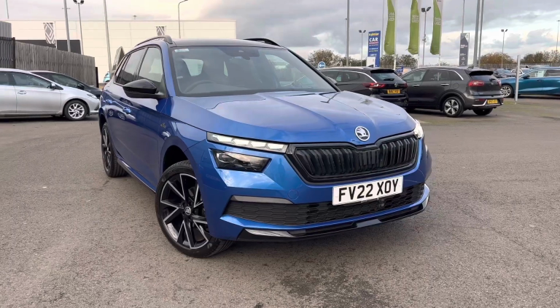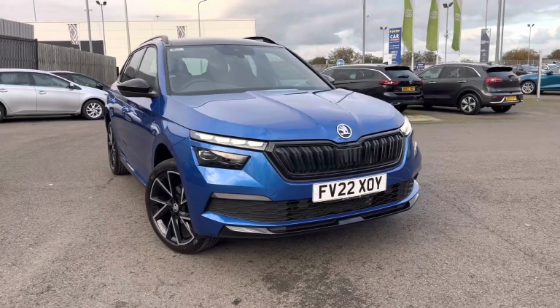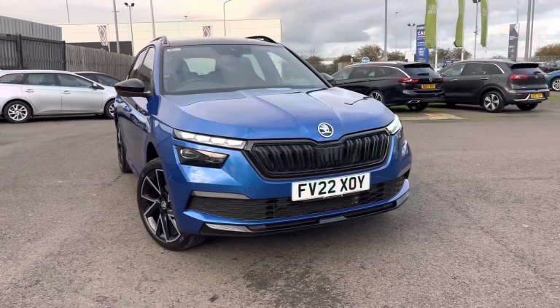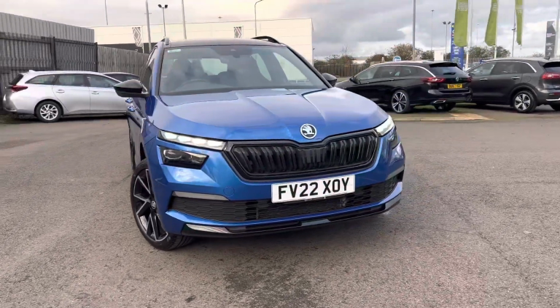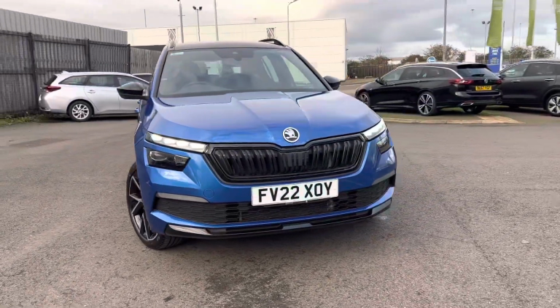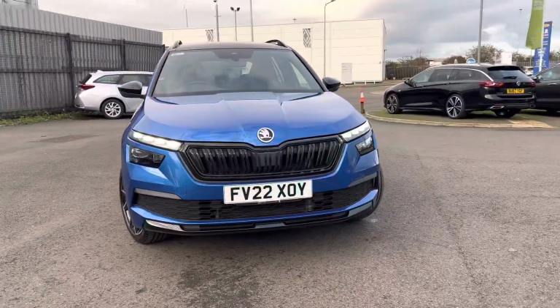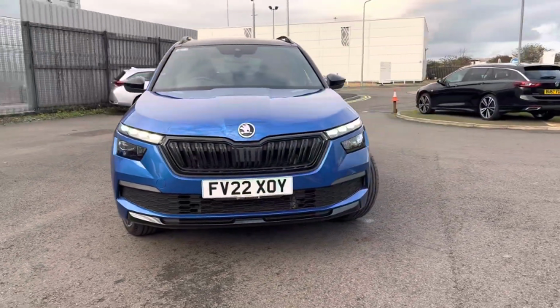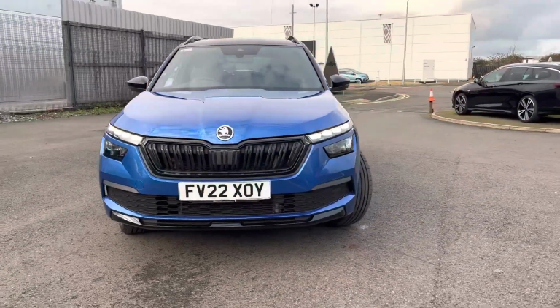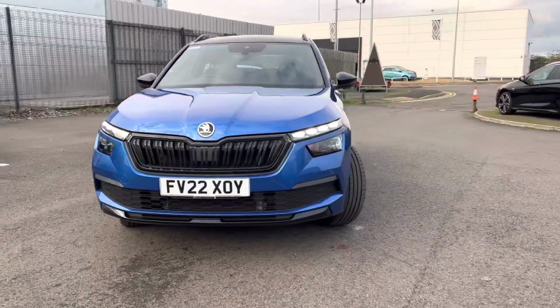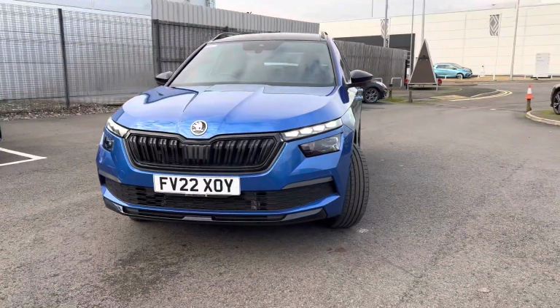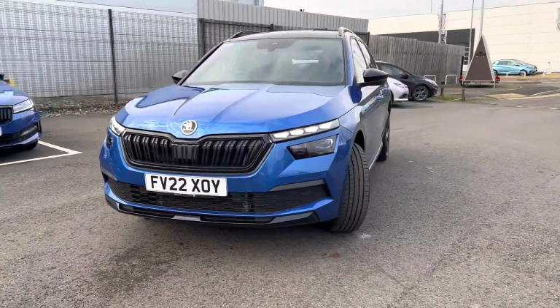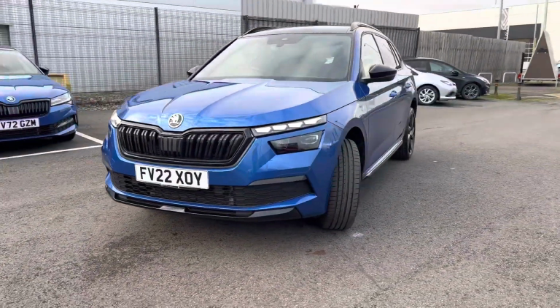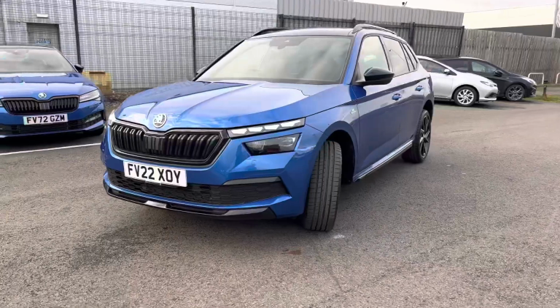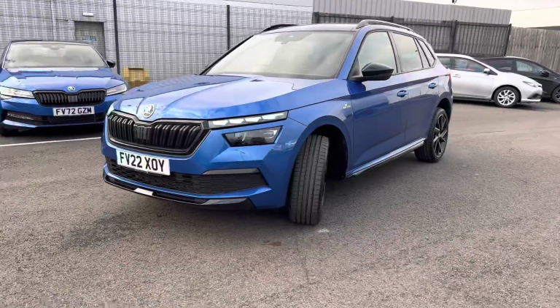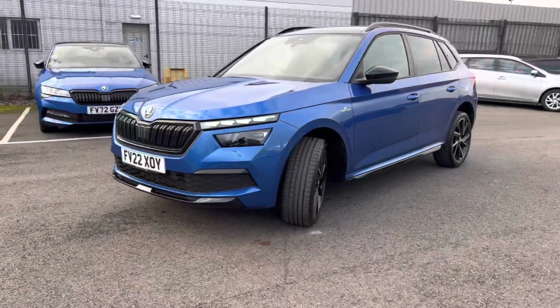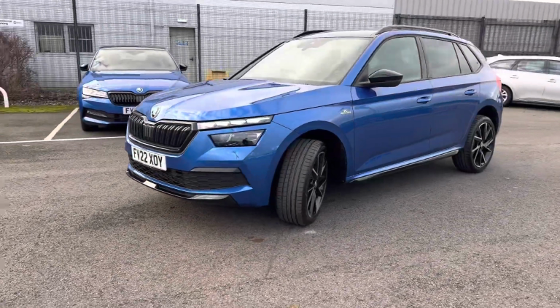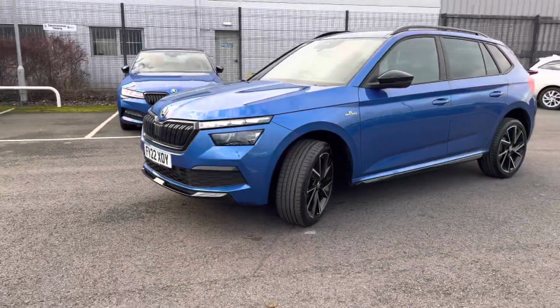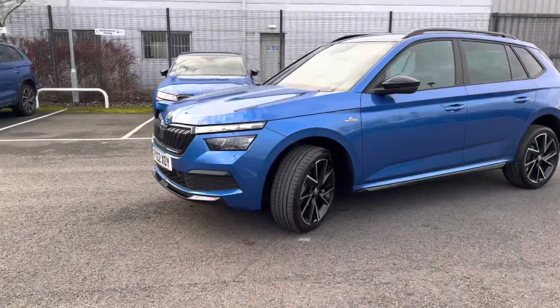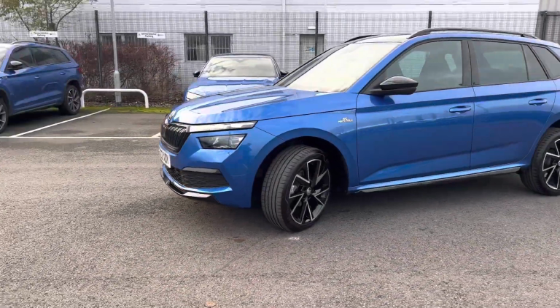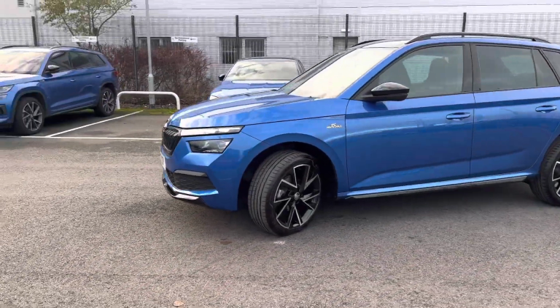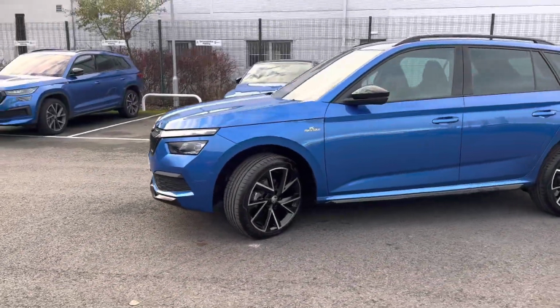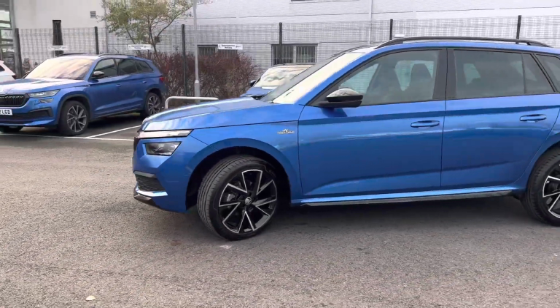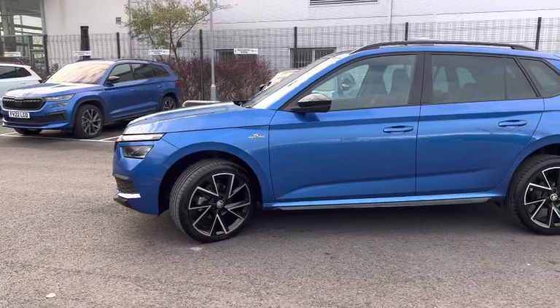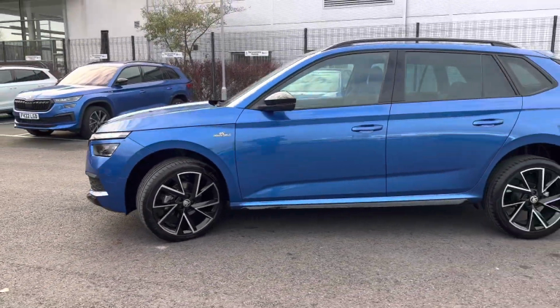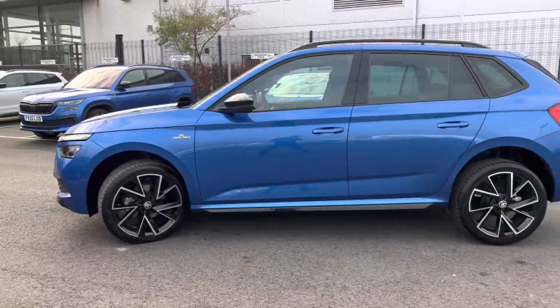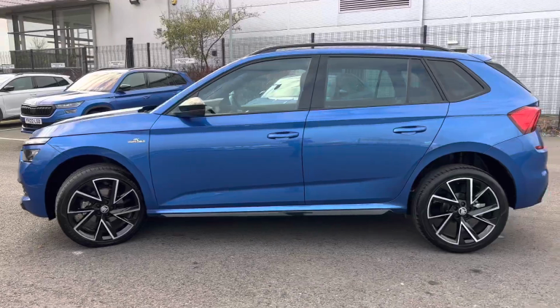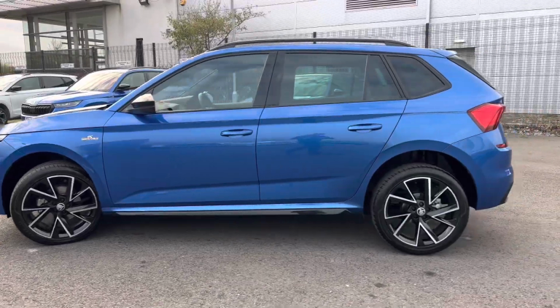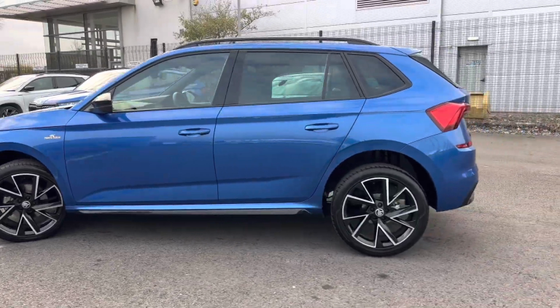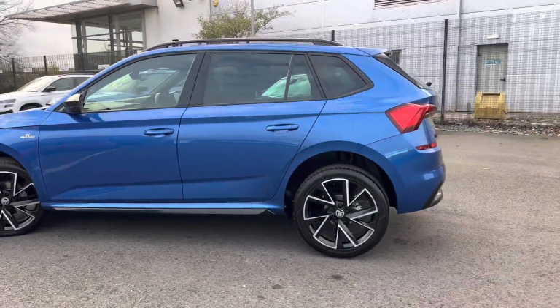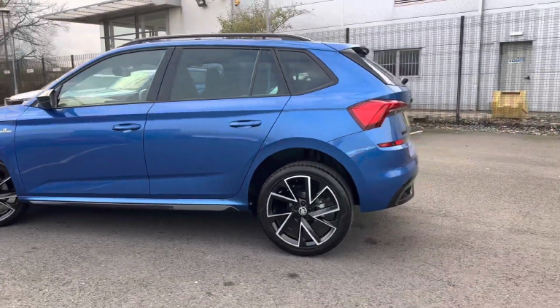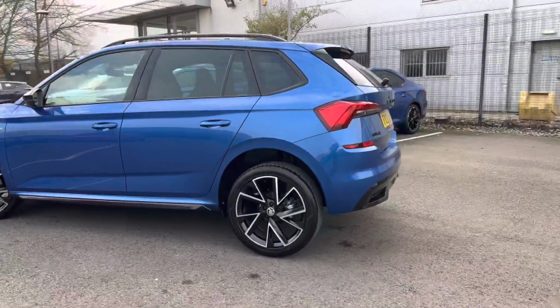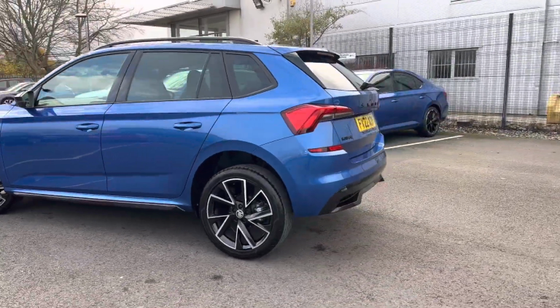Hi, welcome to DMQ Skoda in Grimsby. I'm Ashley and today I'm going to be showing you around this Kamiq Monte Carlo. It's finished in Race Blue Metallic, has 18 inch Vega Aero alloy wheels, and comes with a remainder of the manufacturer's 3 year warranty.